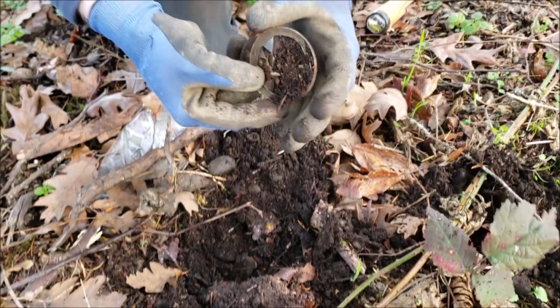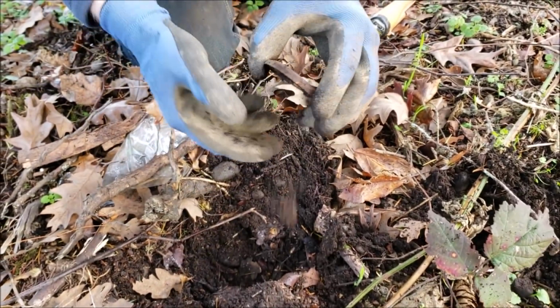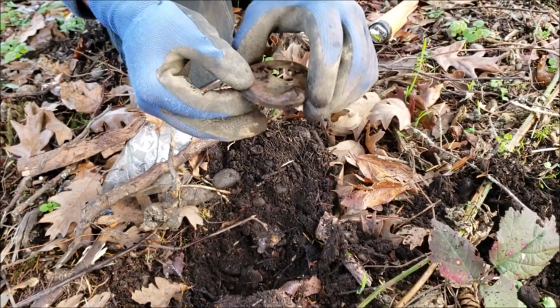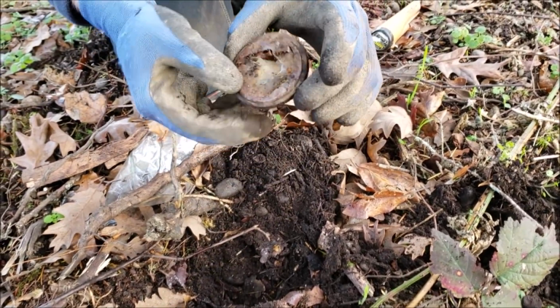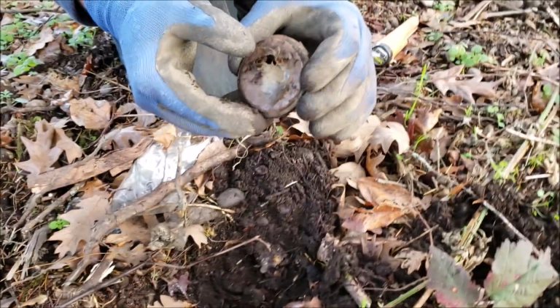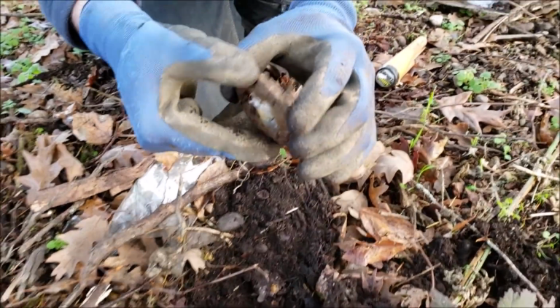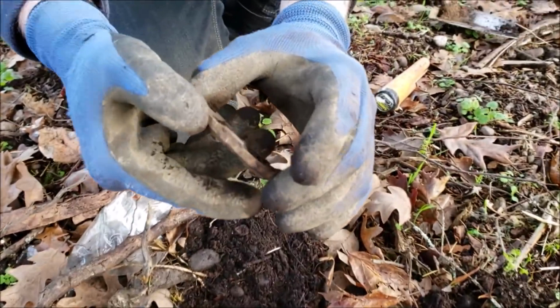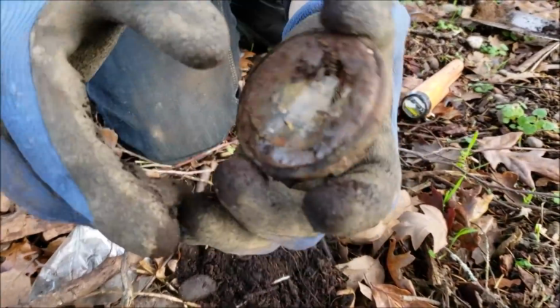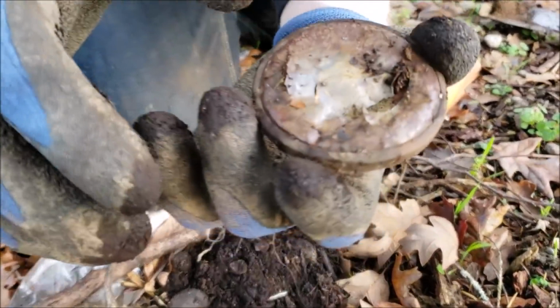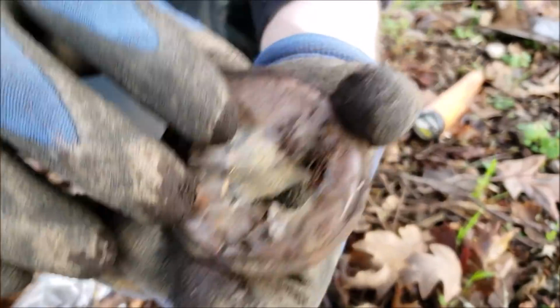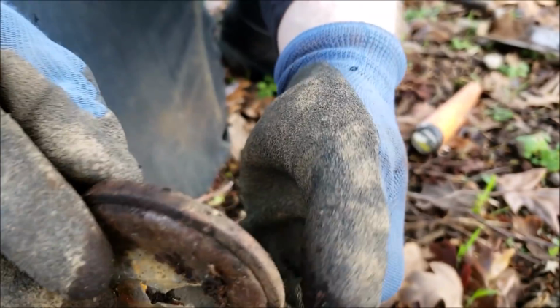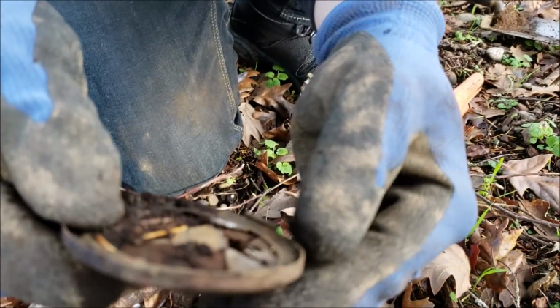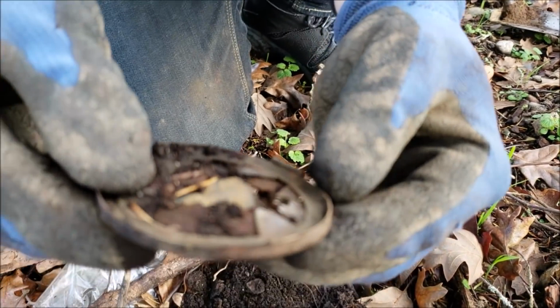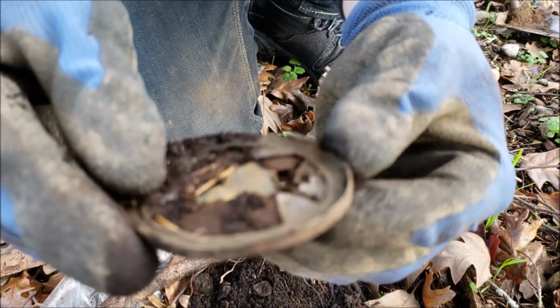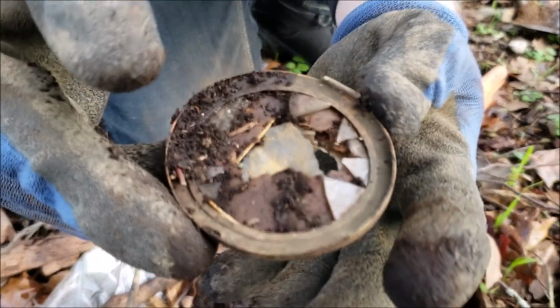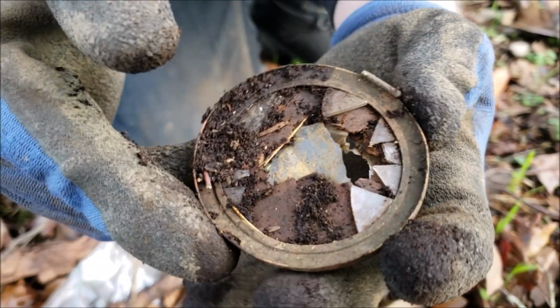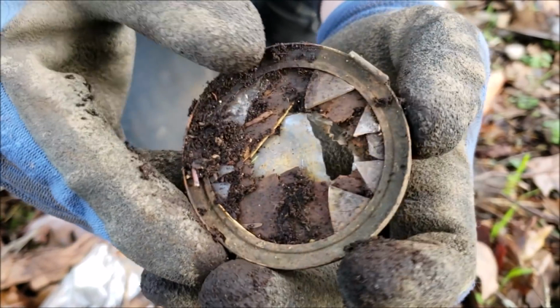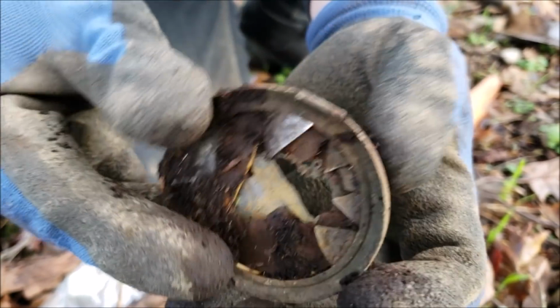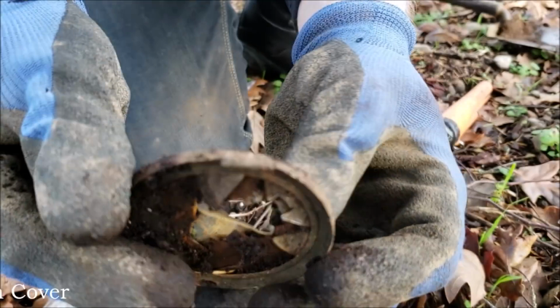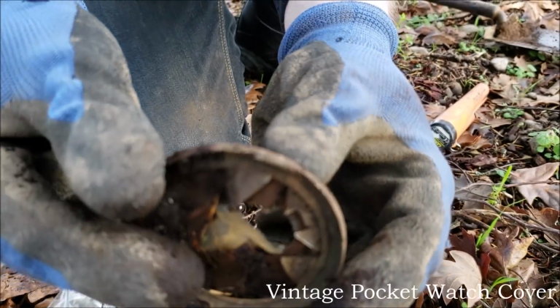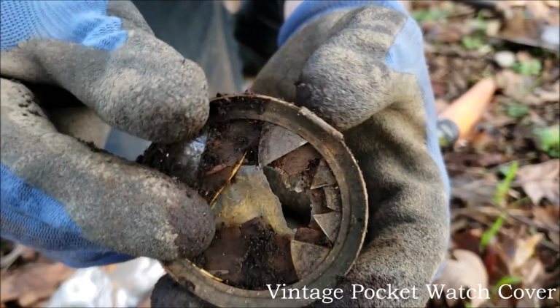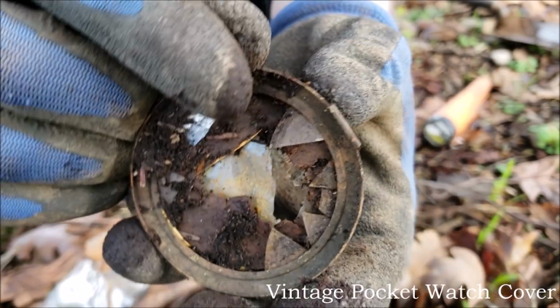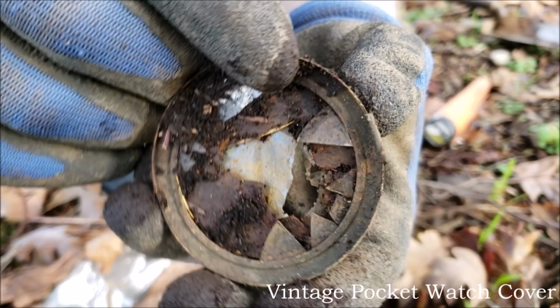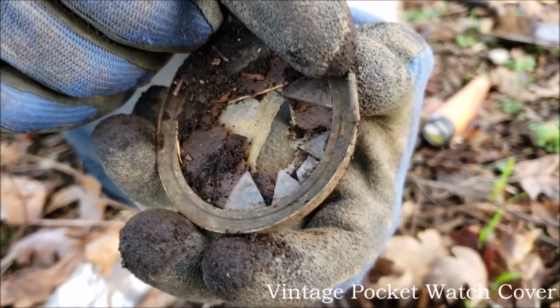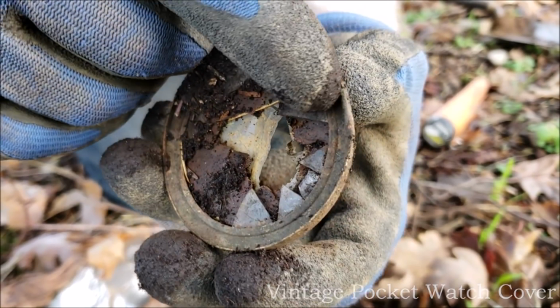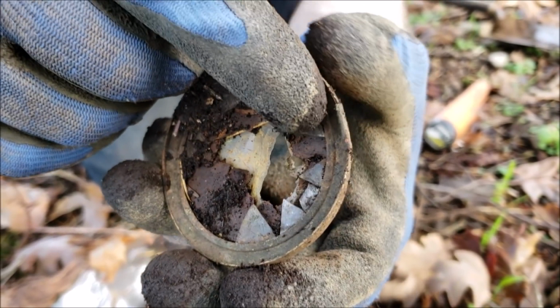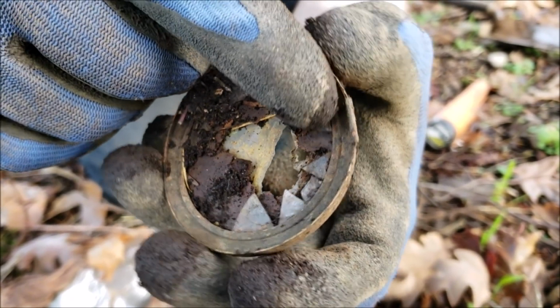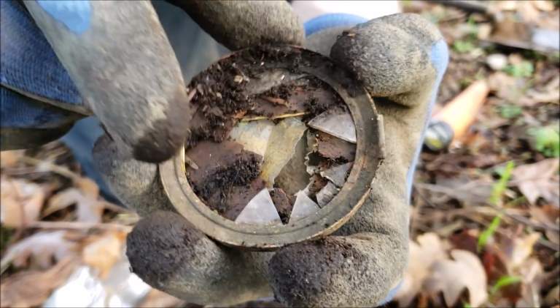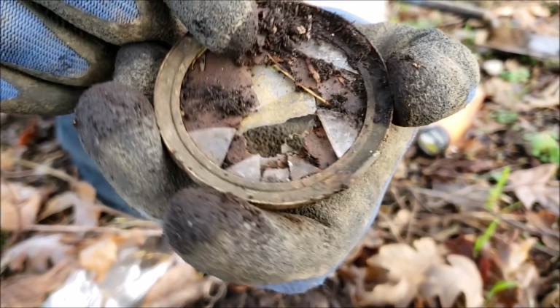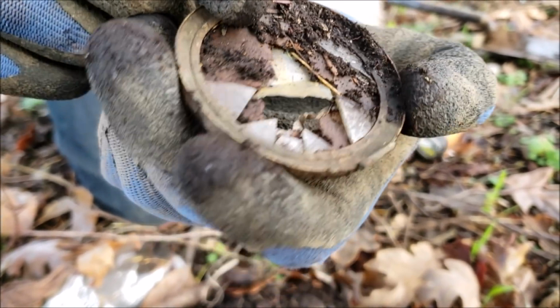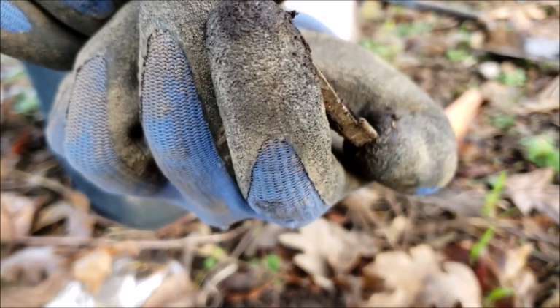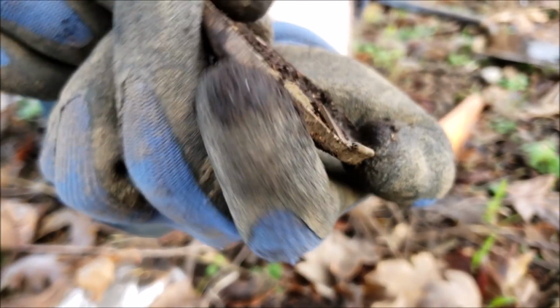We found what looks to be some sort of glass lid, maybe a hinge type thing in there.